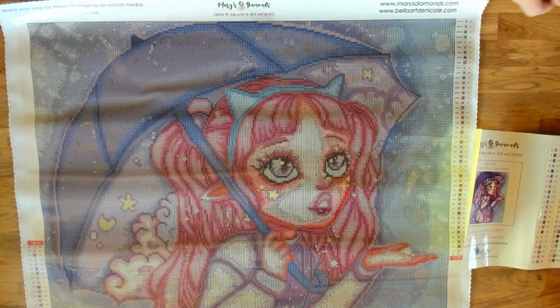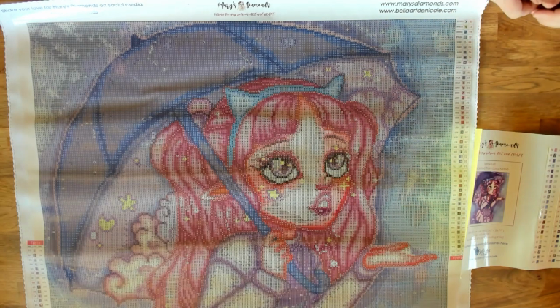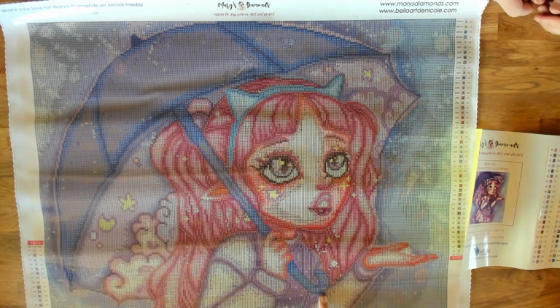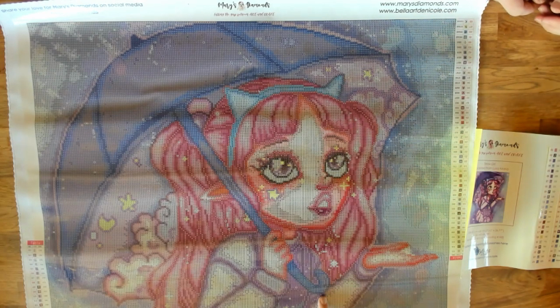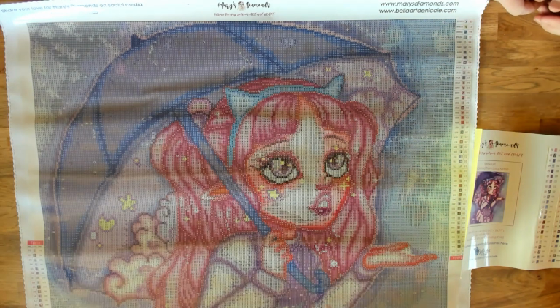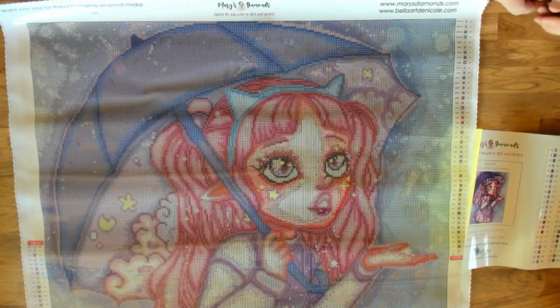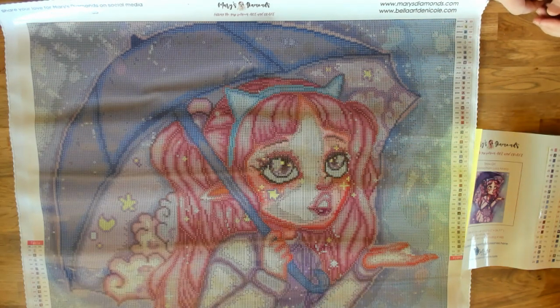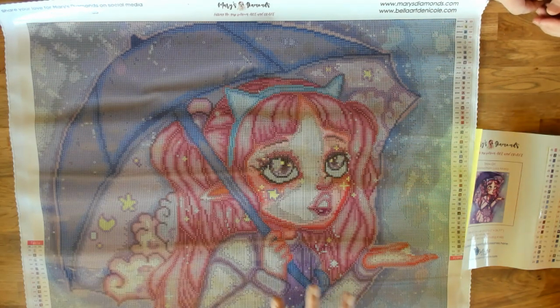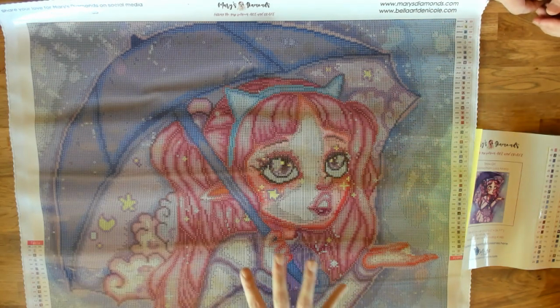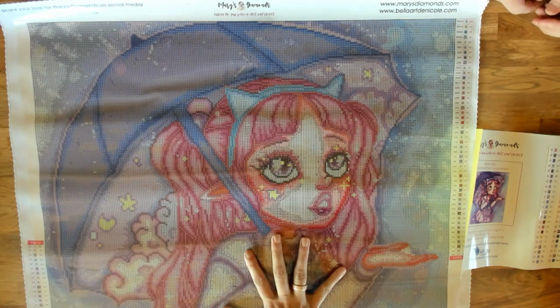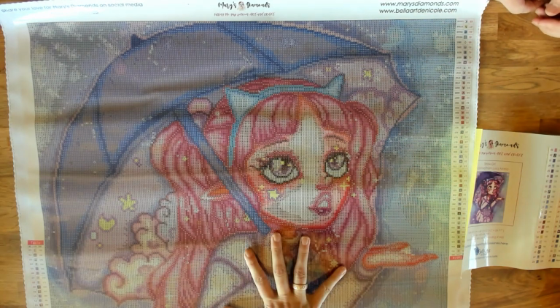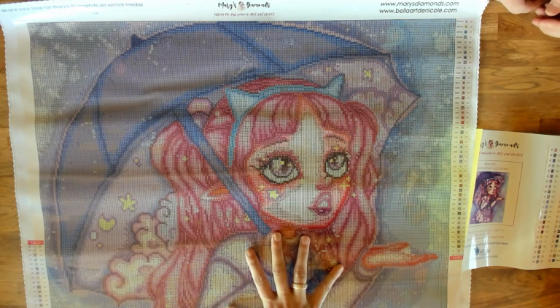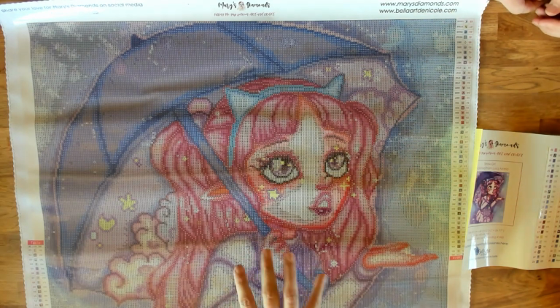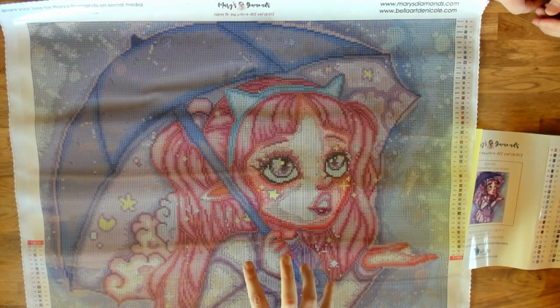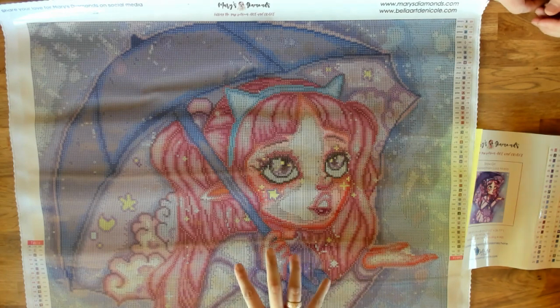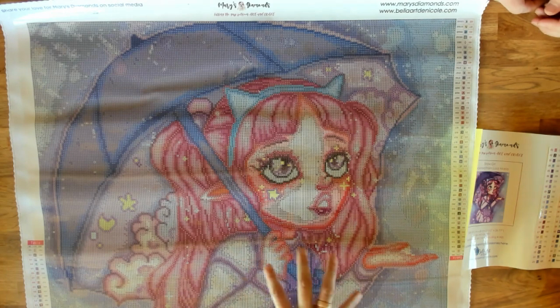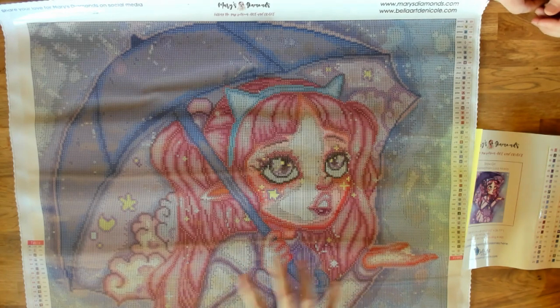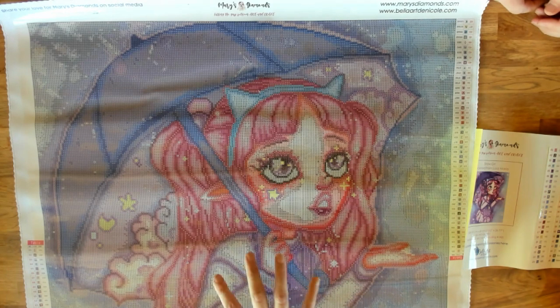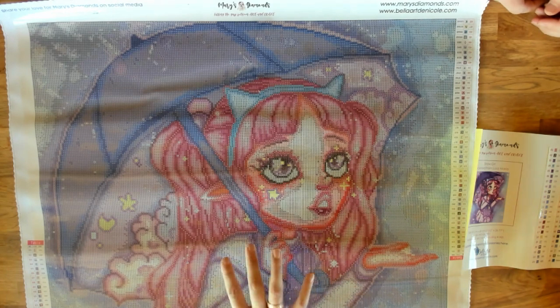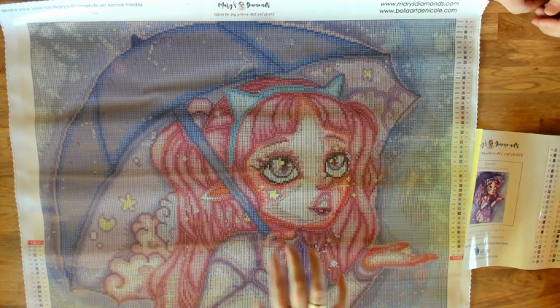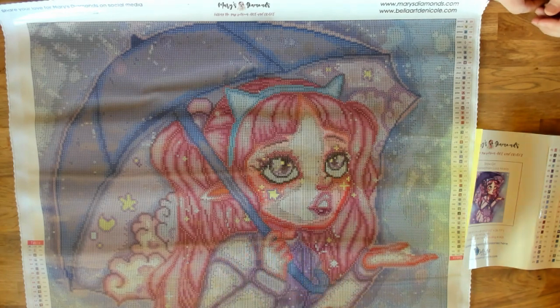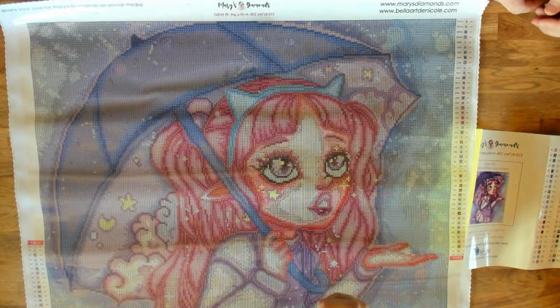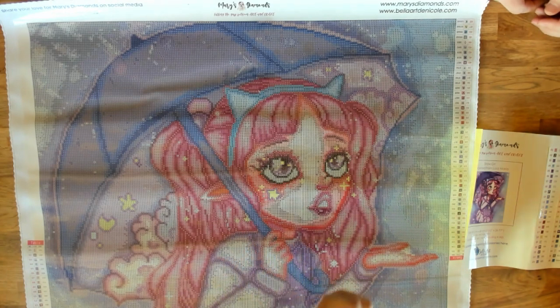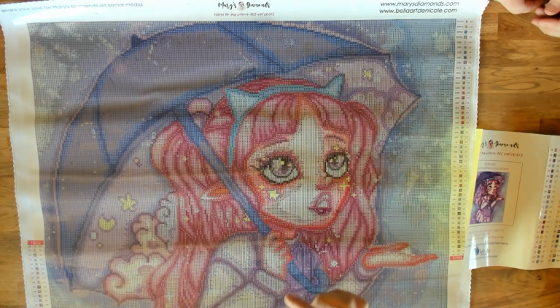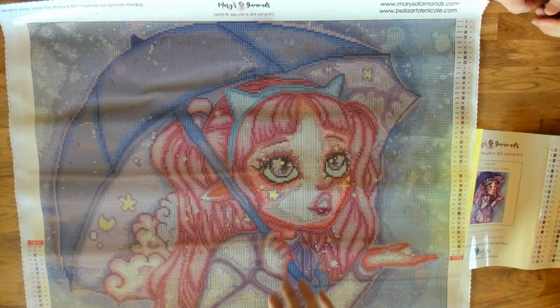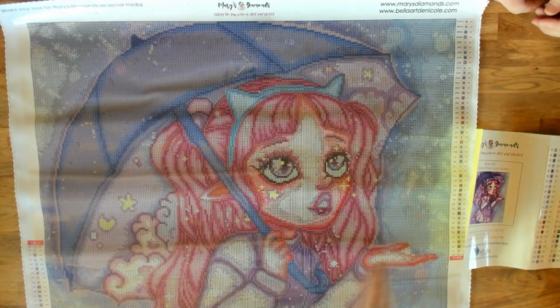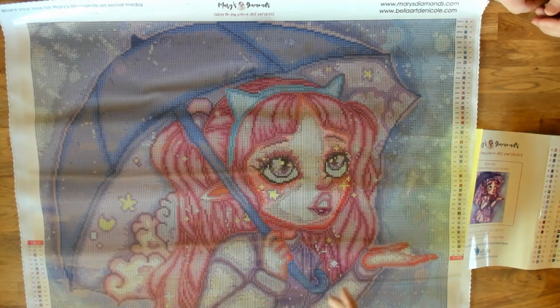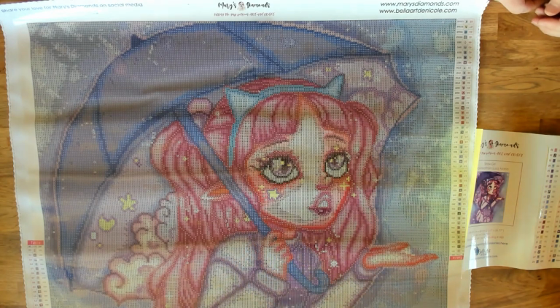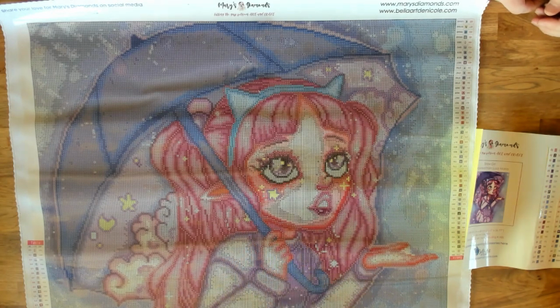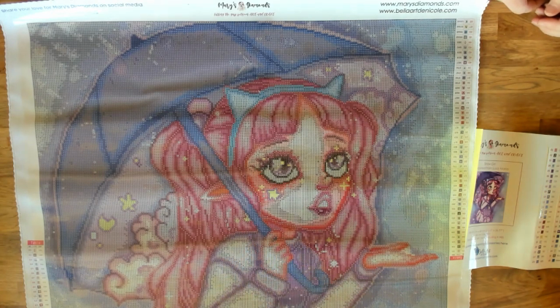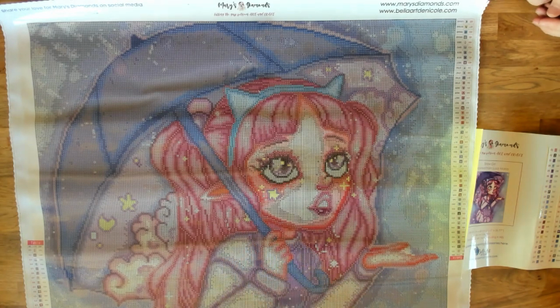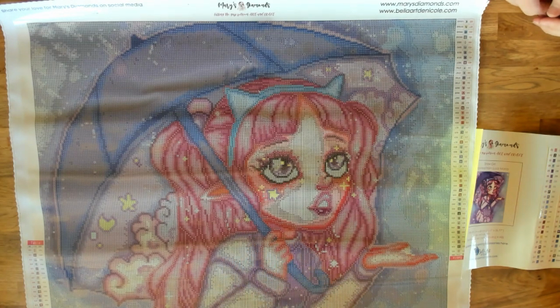You can see the symbols on the canvas, but it's not going to represent the final color. If you want to see a better representation of this render, go to our website — we have all the rendered versions for the square and the round. Just click the round or square button on the listing and it'll change that rendering, then add to cart.